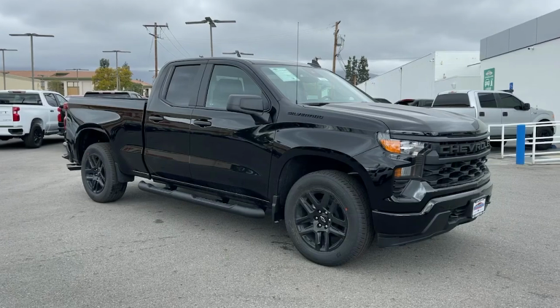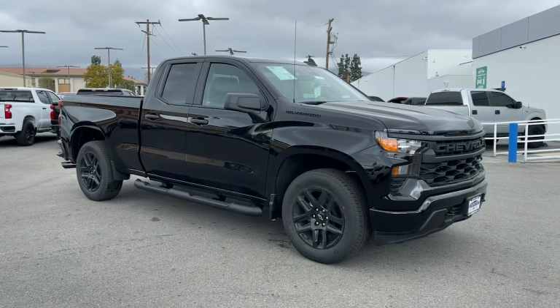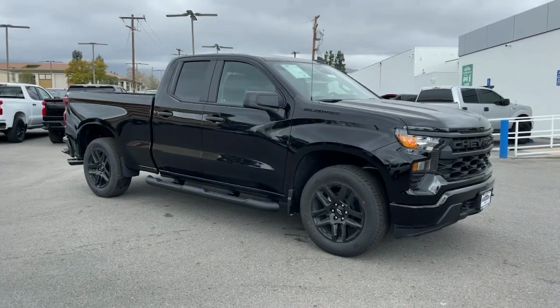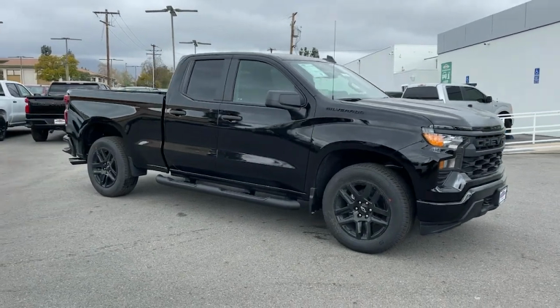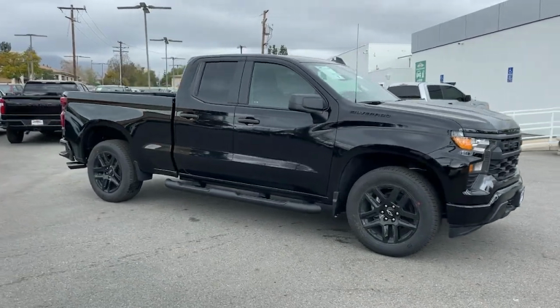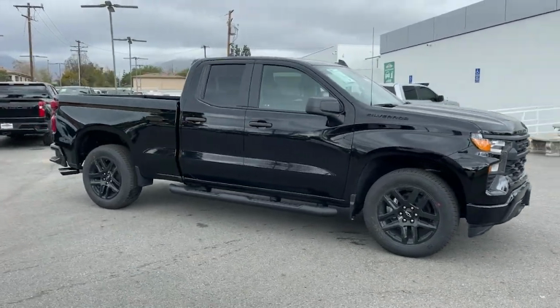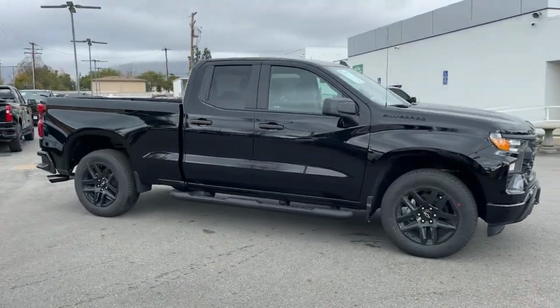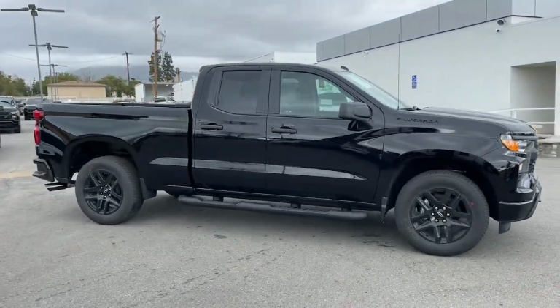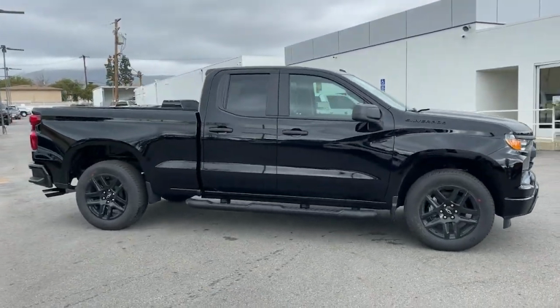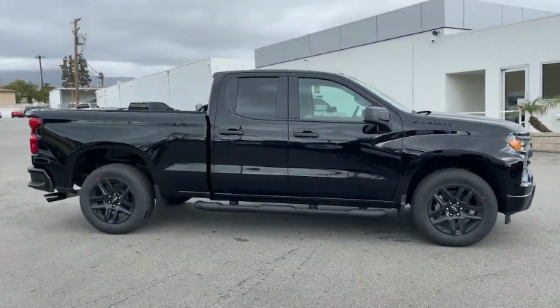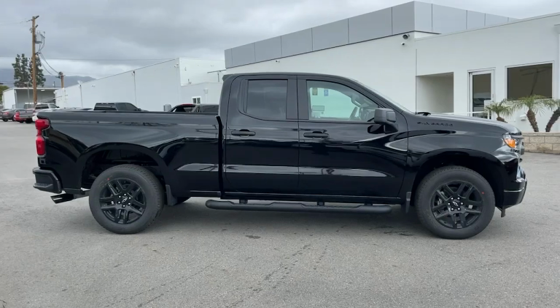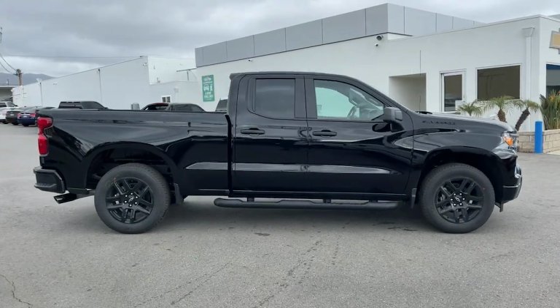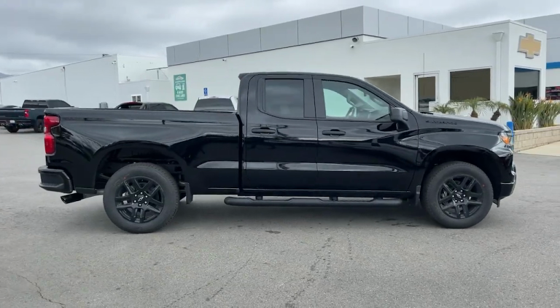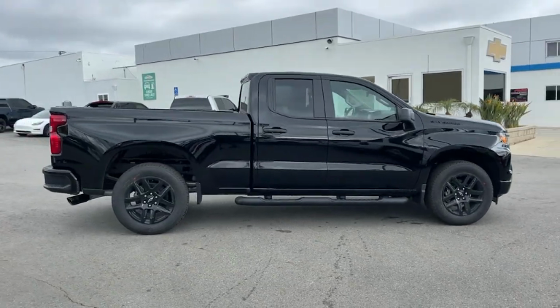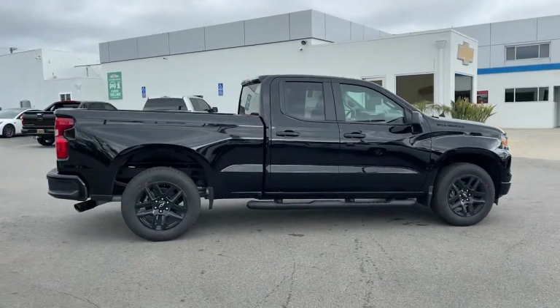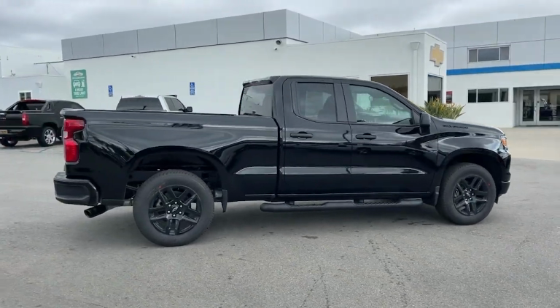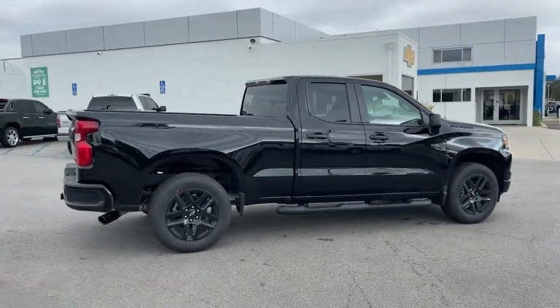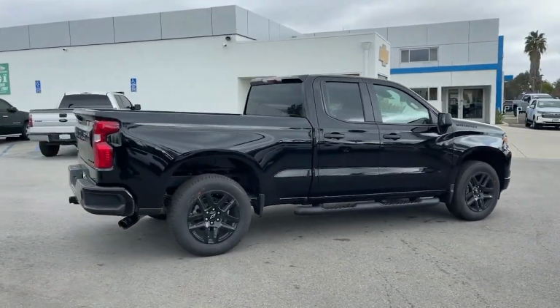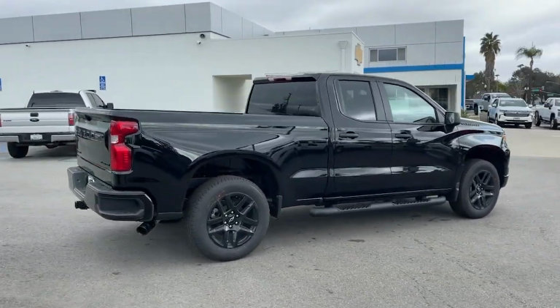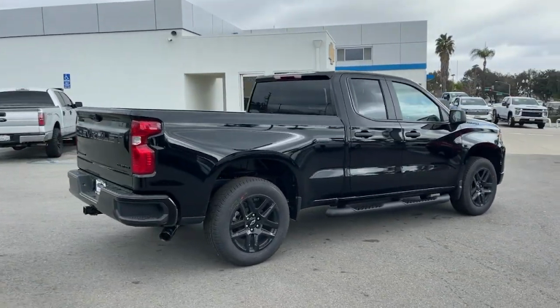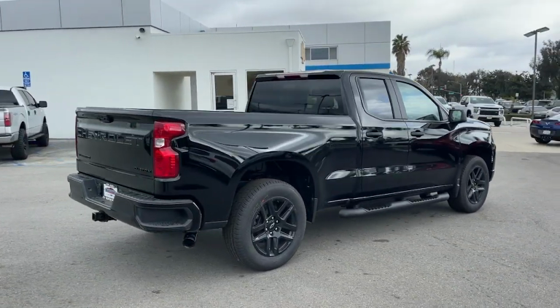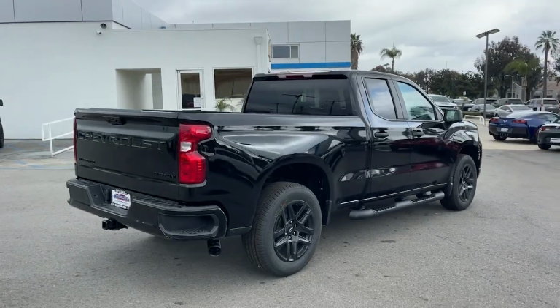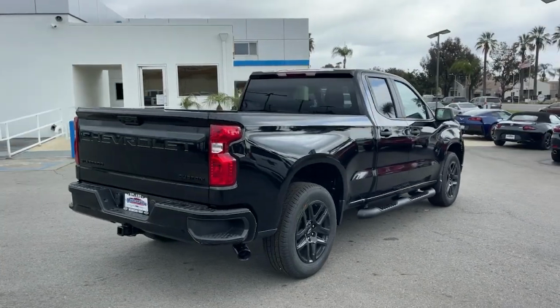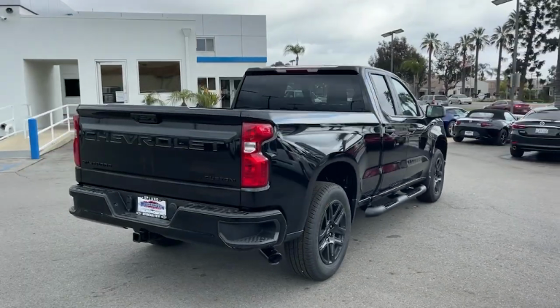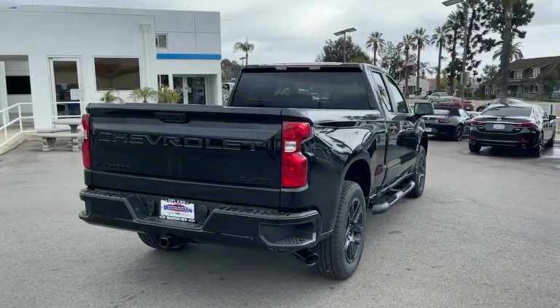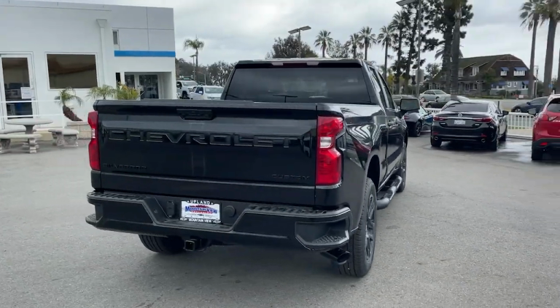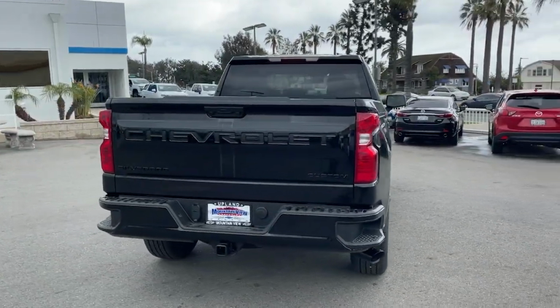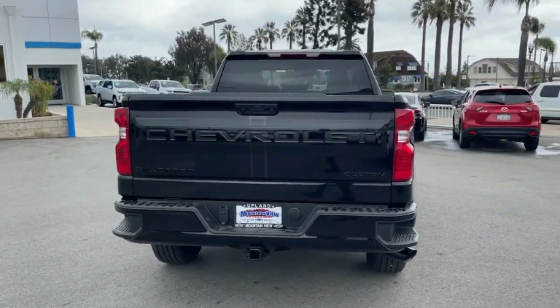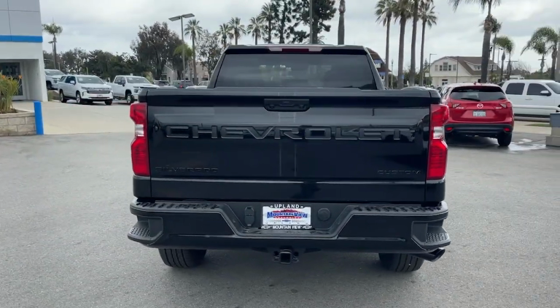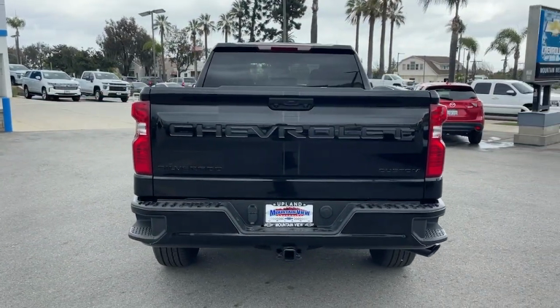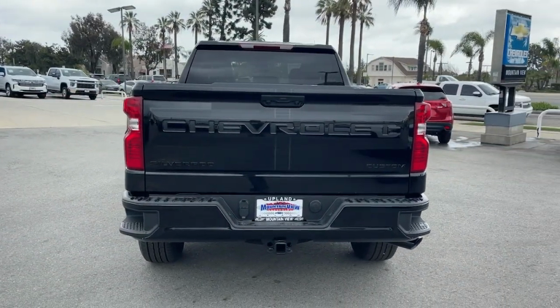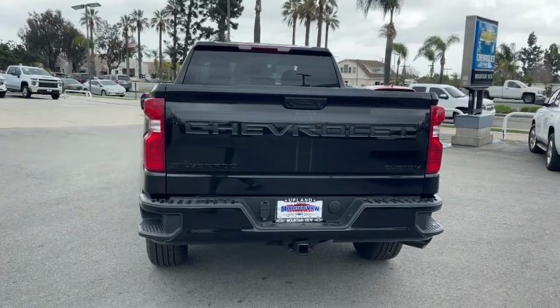You just found the 2023 Chevrolet Silverado 1500. Stay connected on the worksite in the full-size Silverado 1500 pickup. Its smooth, agile ride keeps you comfortable, while its rugged strength gets the job done.